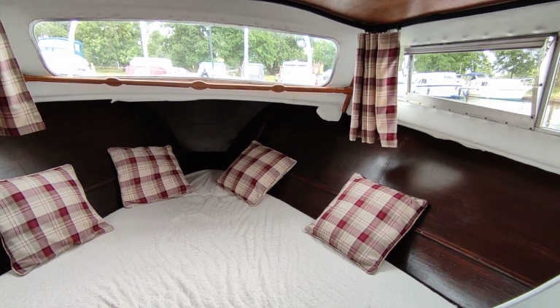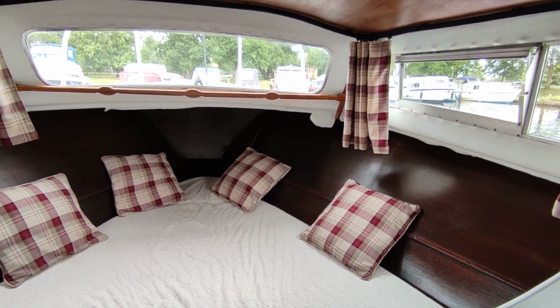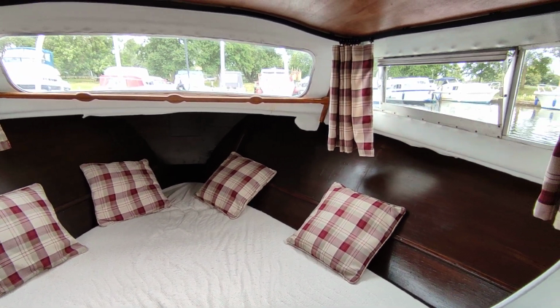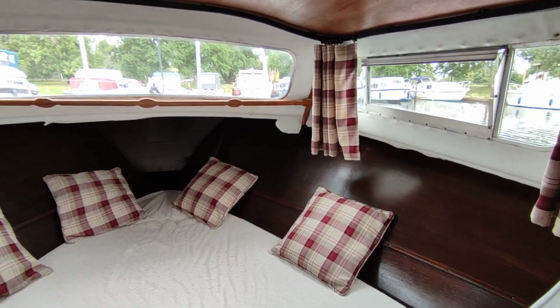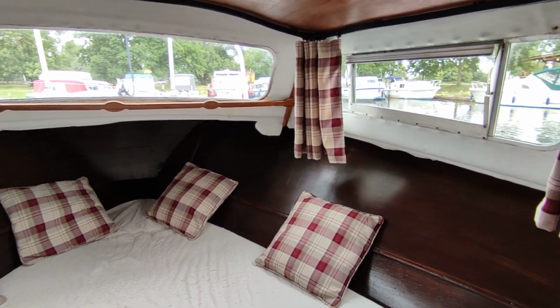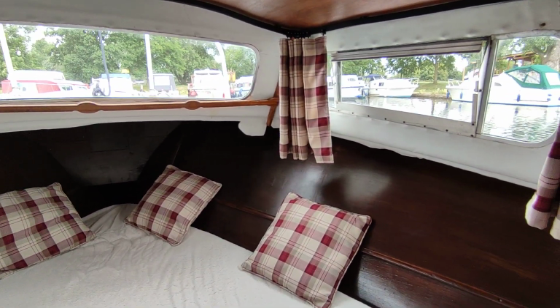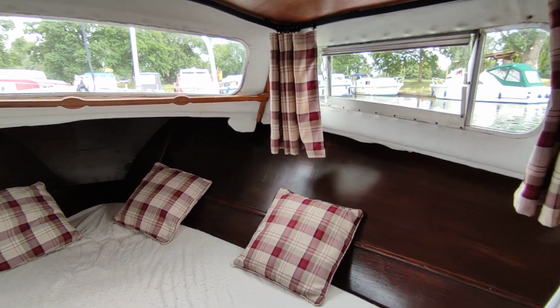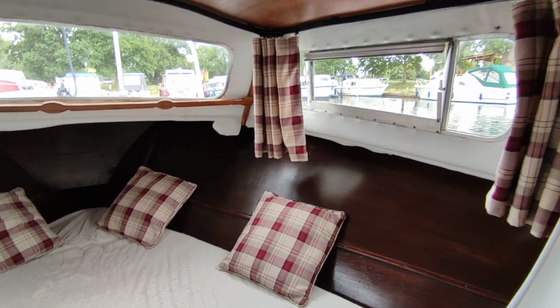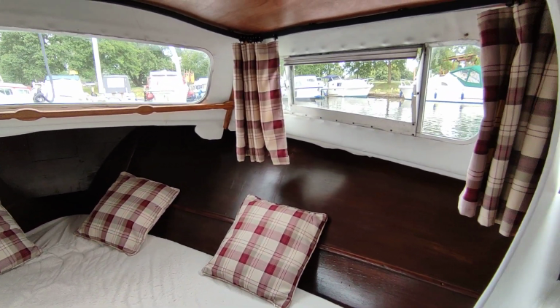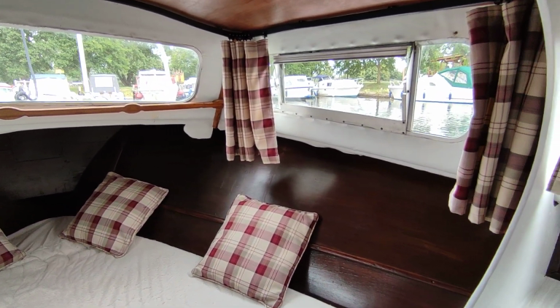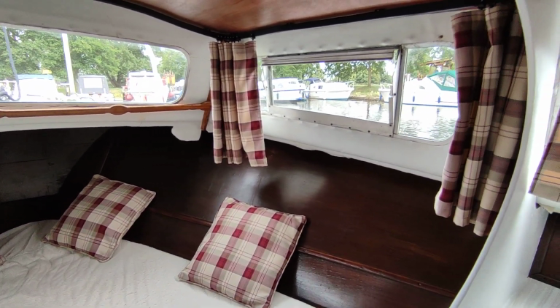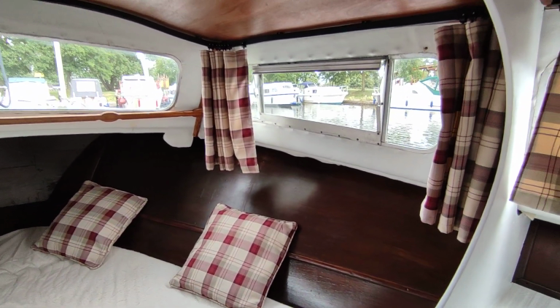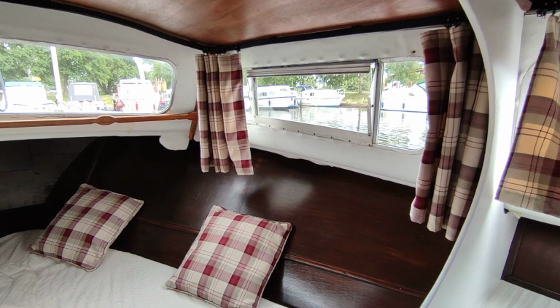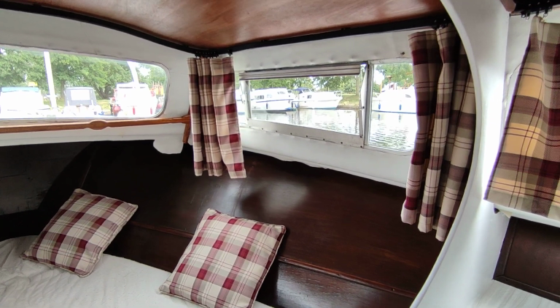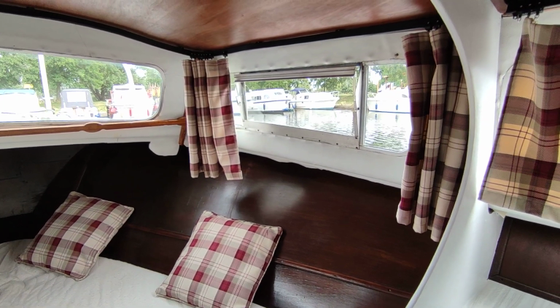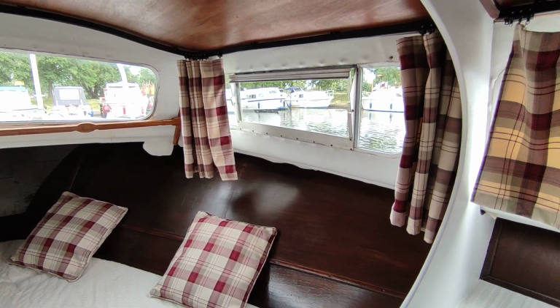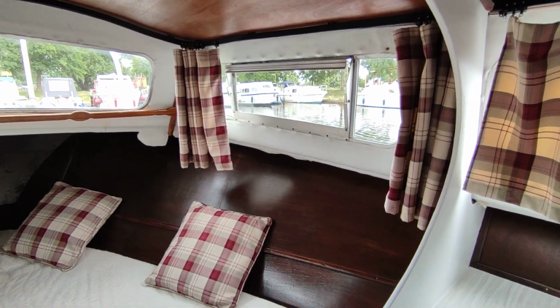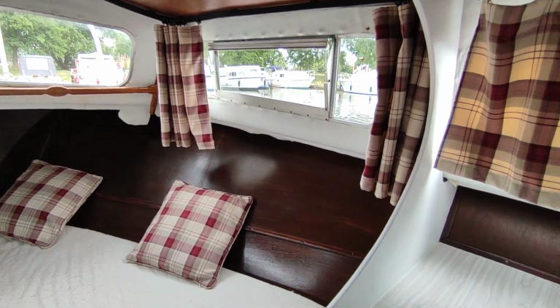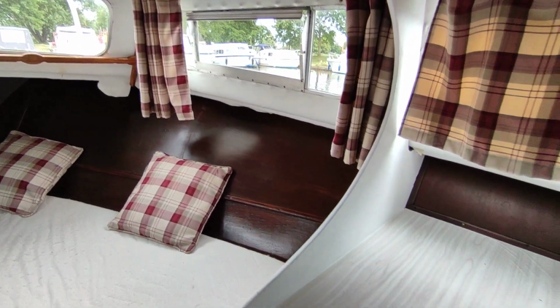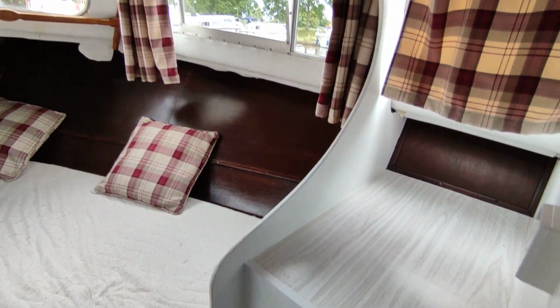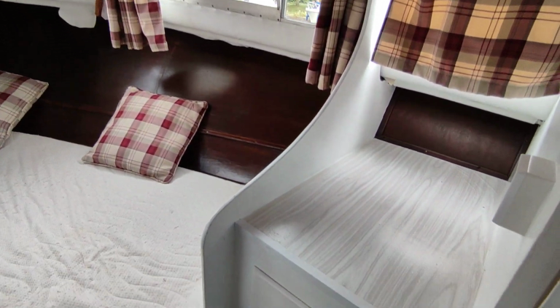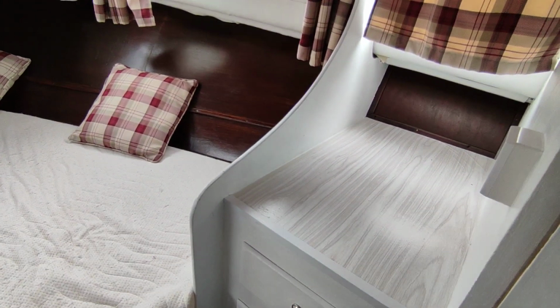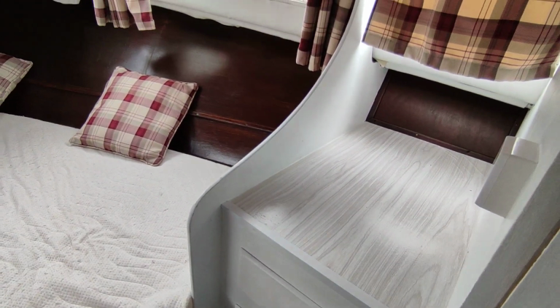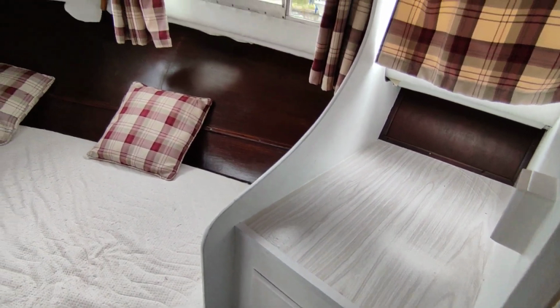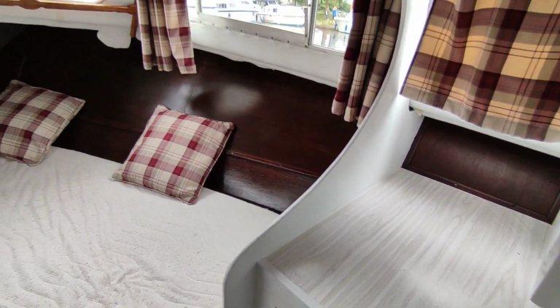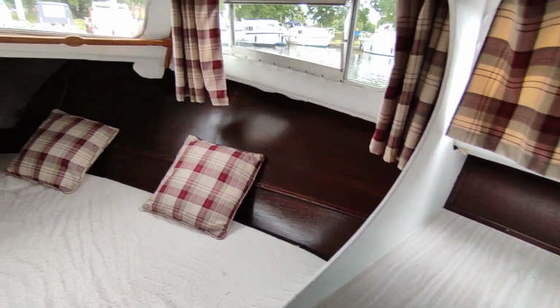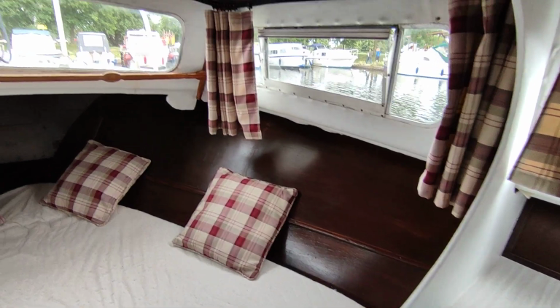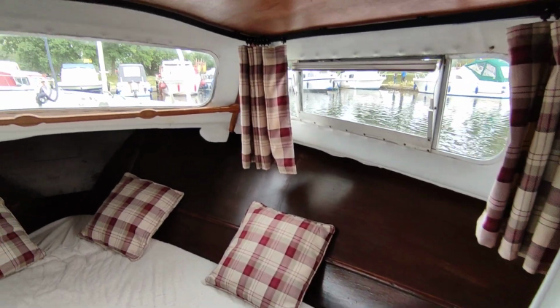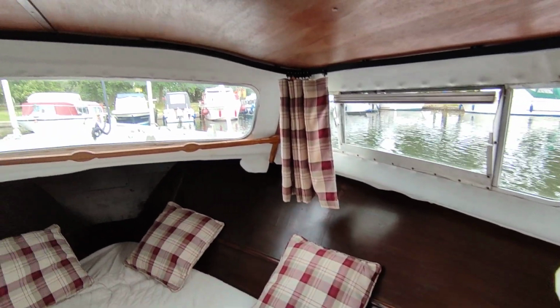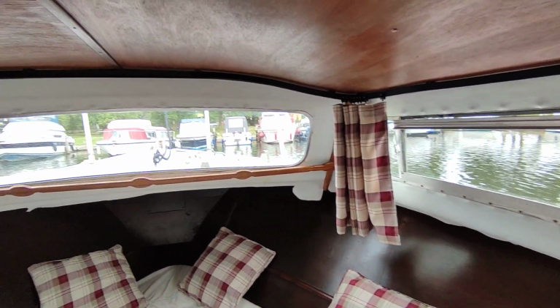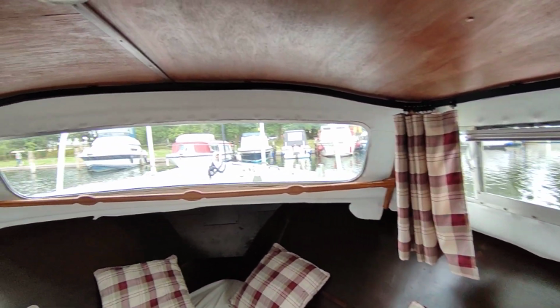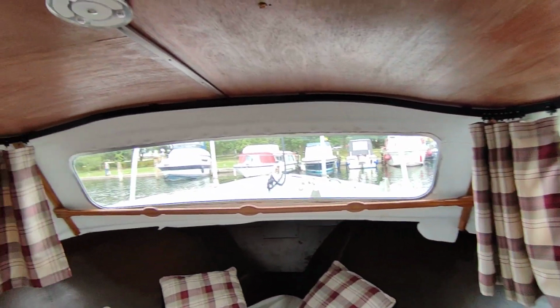Hi, this is Steve Biggs with another of today's listings. This is a 1973 Litton Discovery. This is the interior. Nice double in the front cabin.